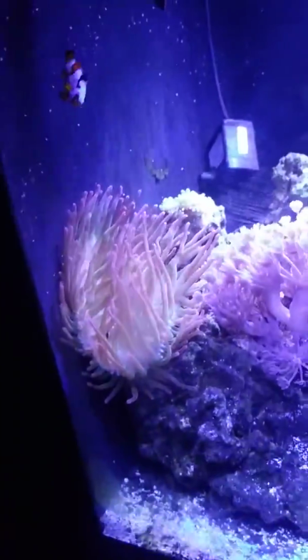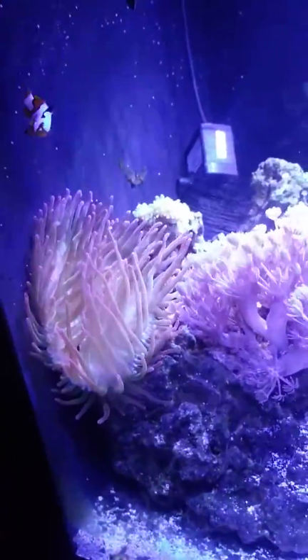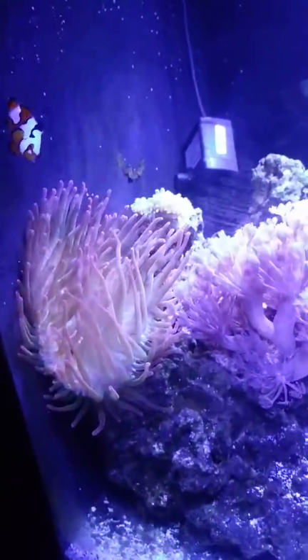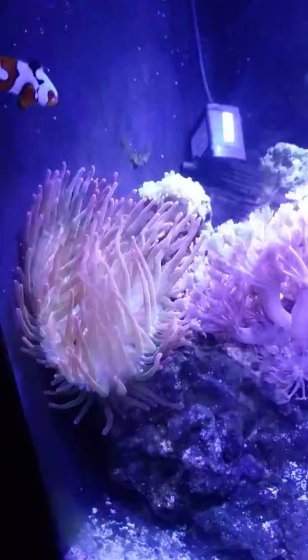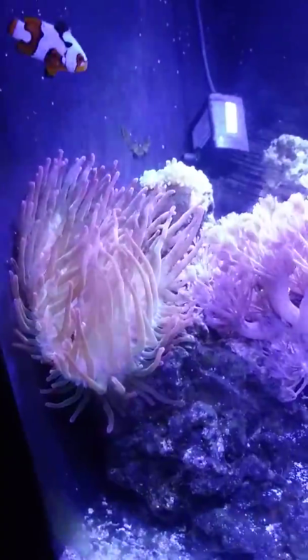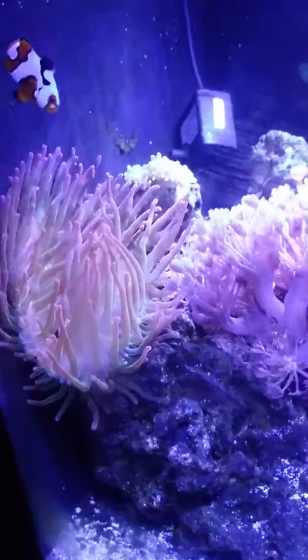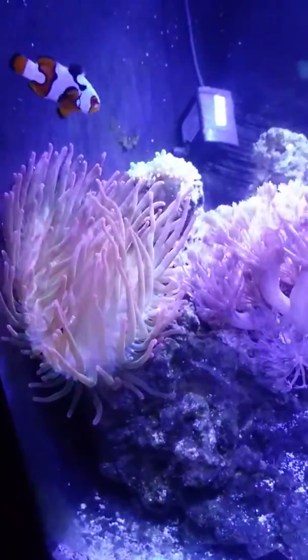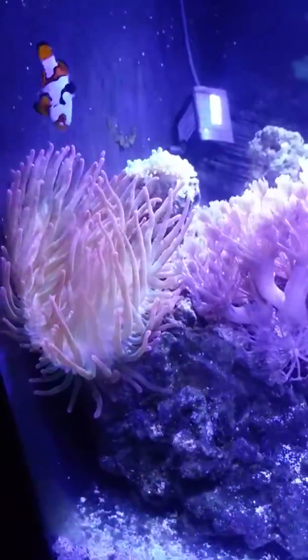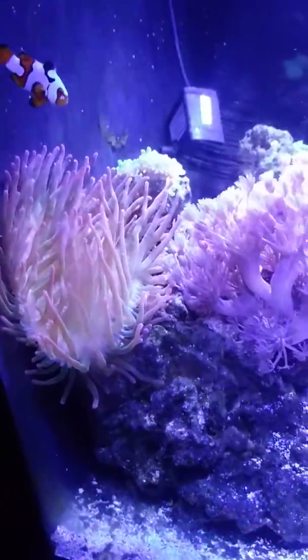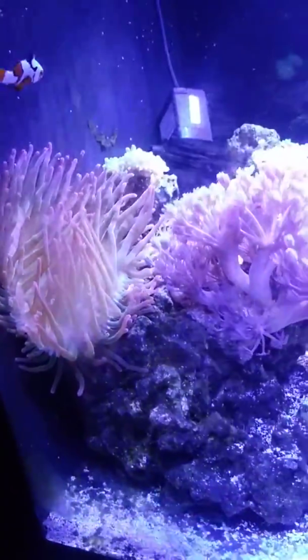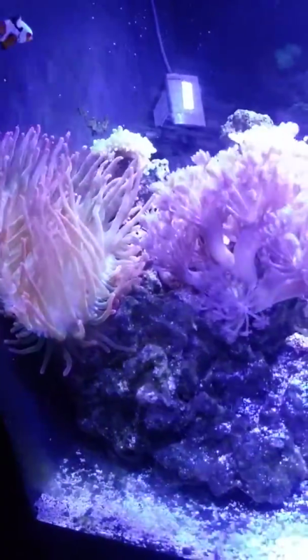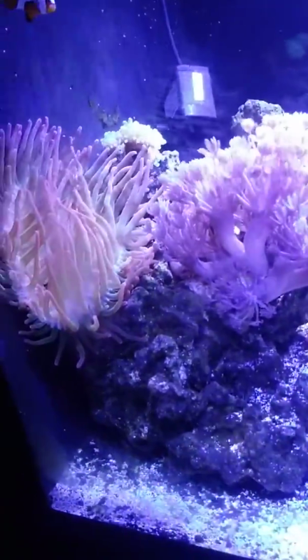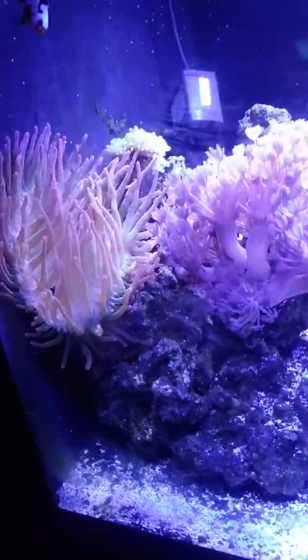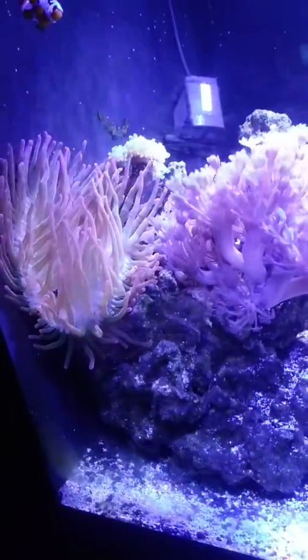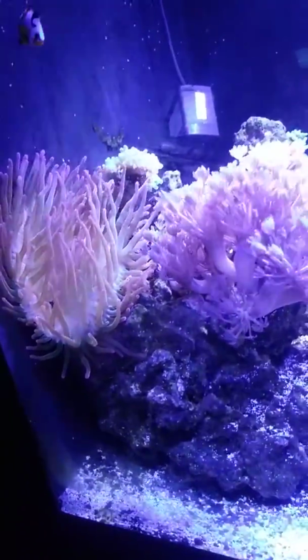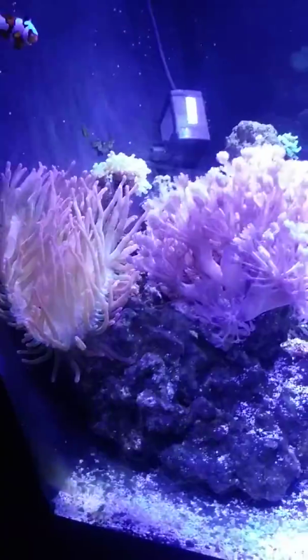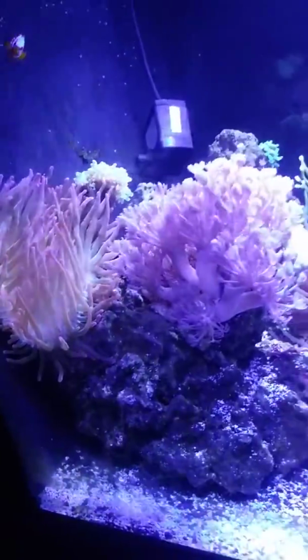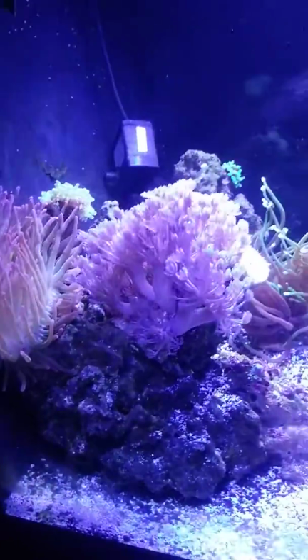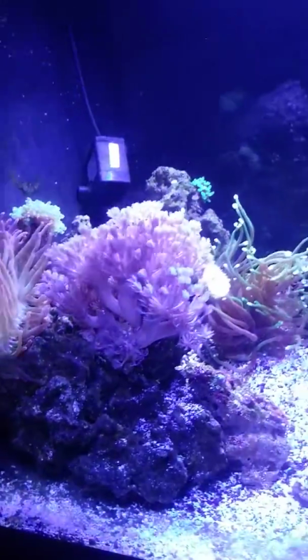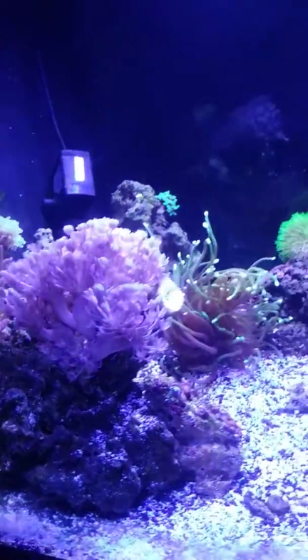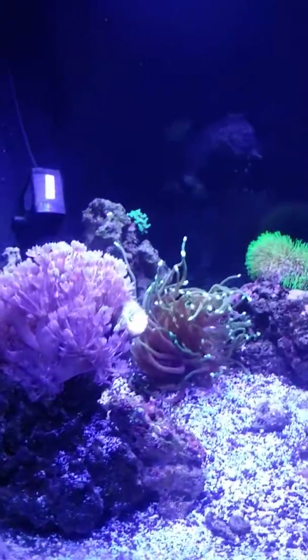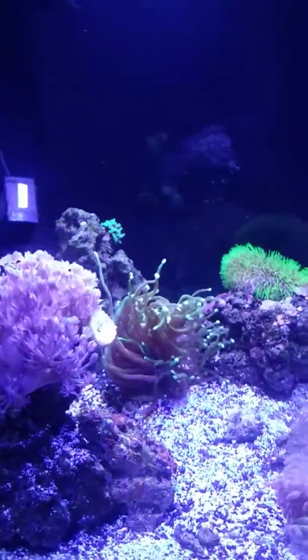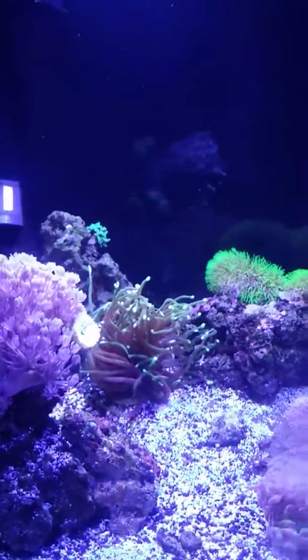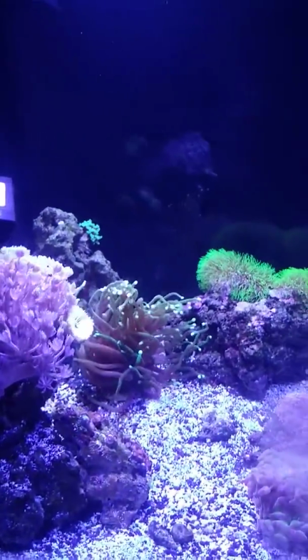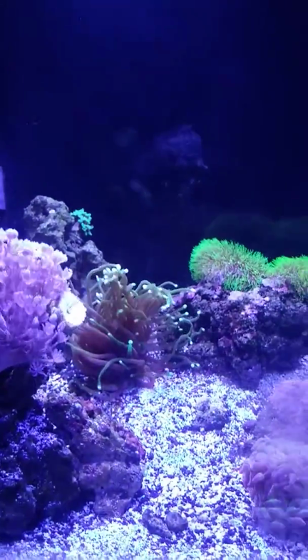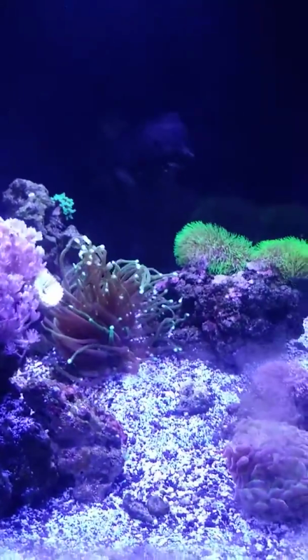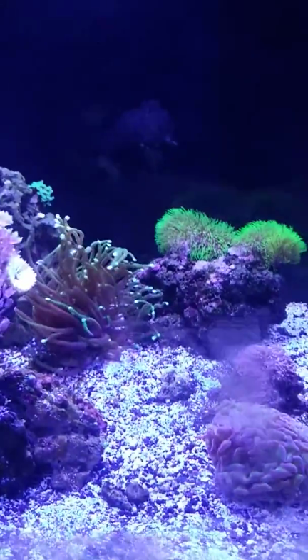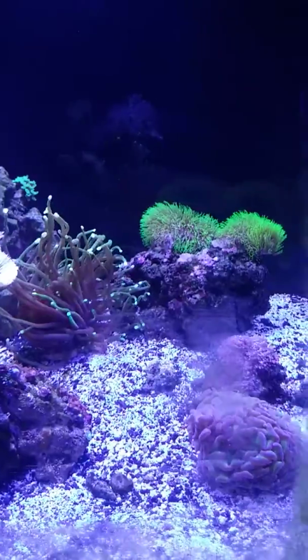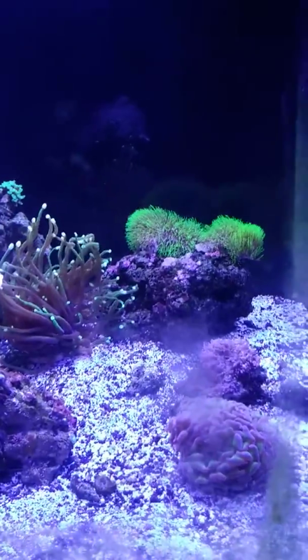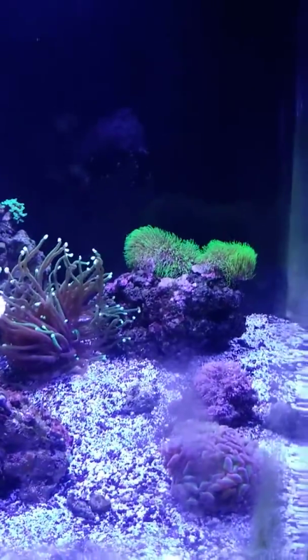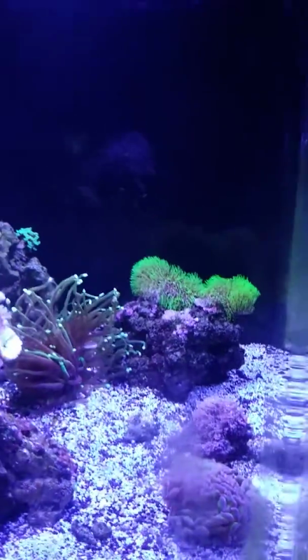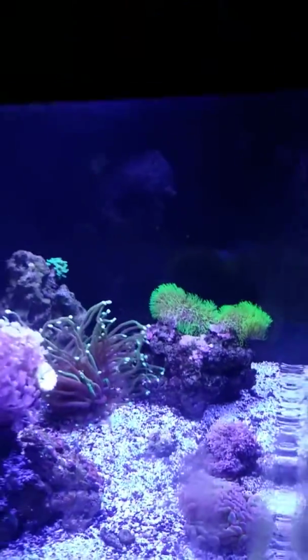Tri-color rainbow — I don't quite remember. The video does not do it justice. Just a little update. Sorry about the dirty glass.